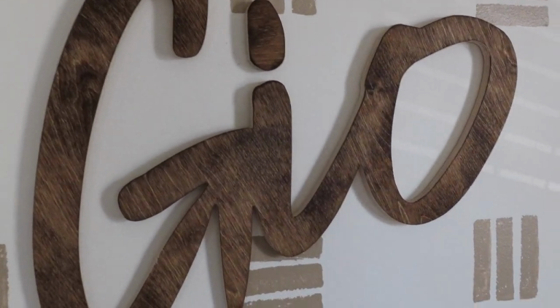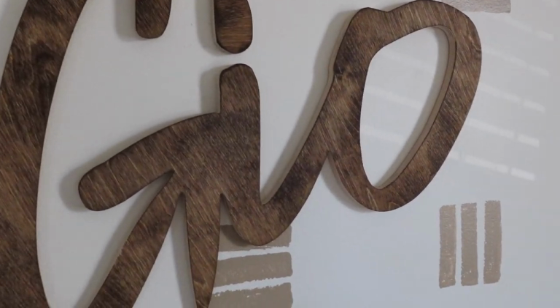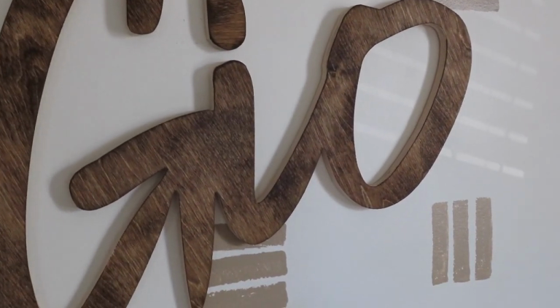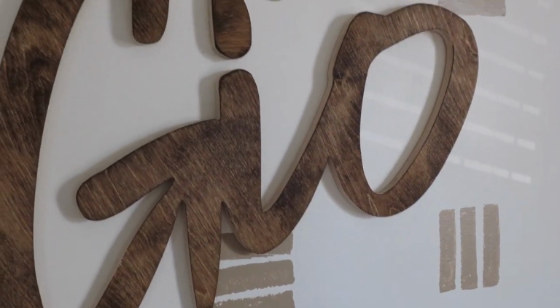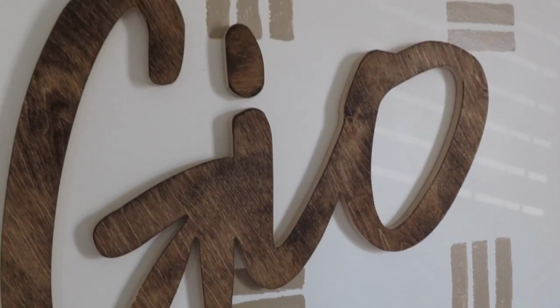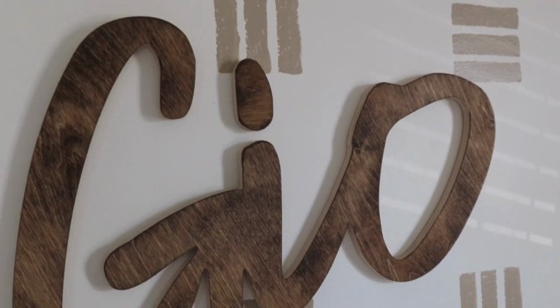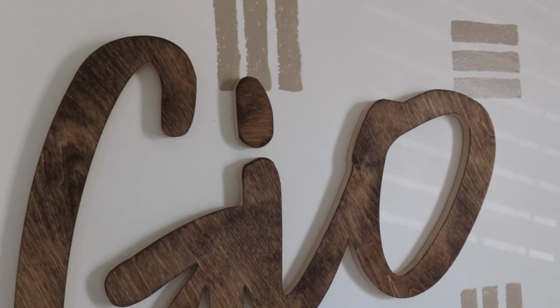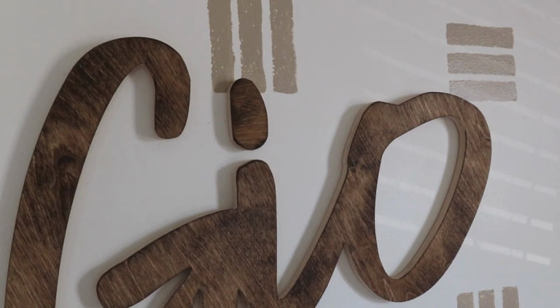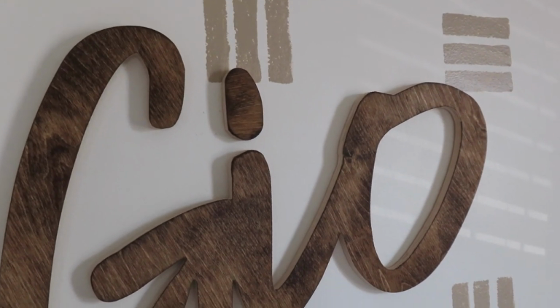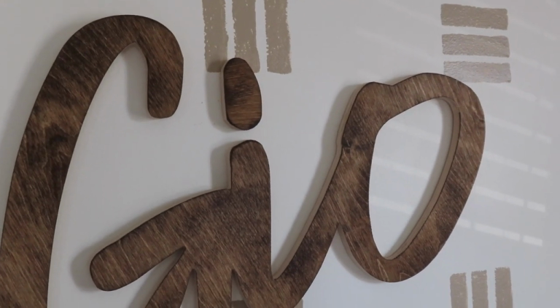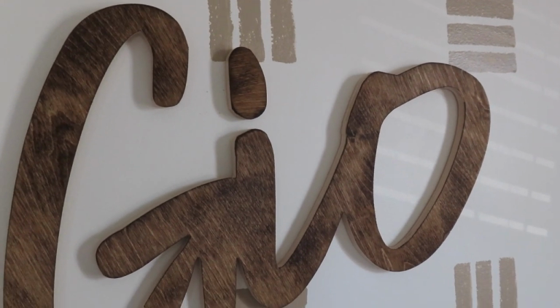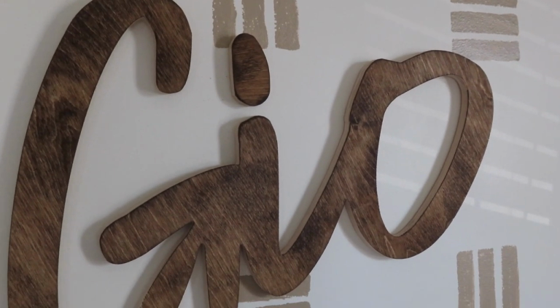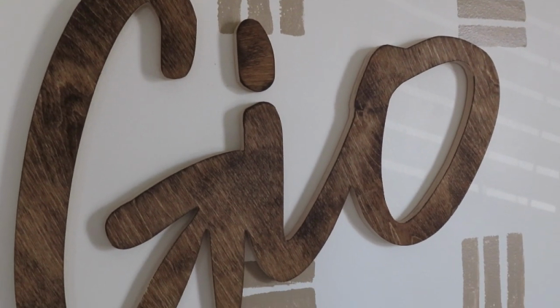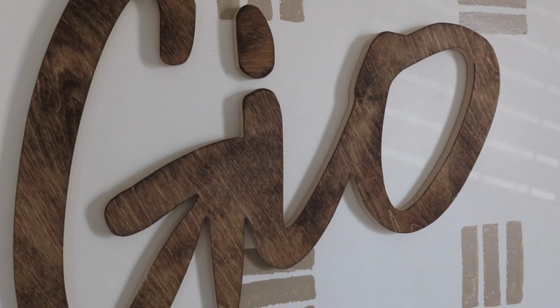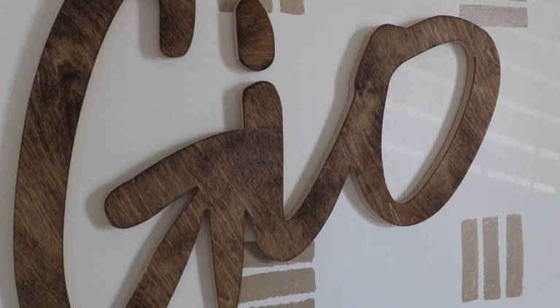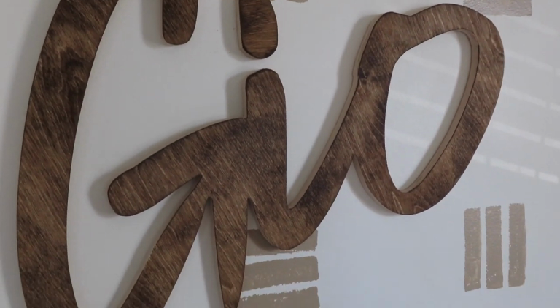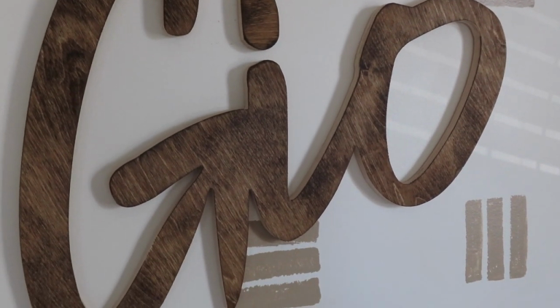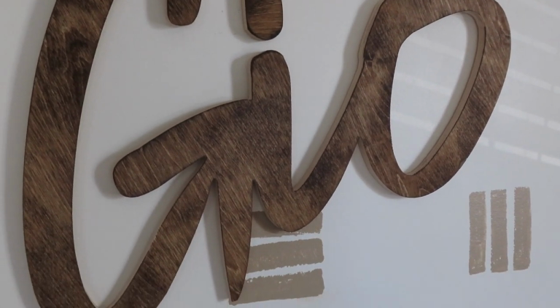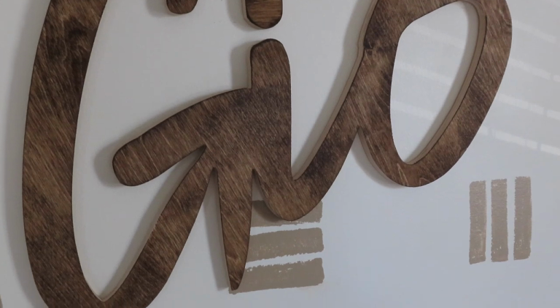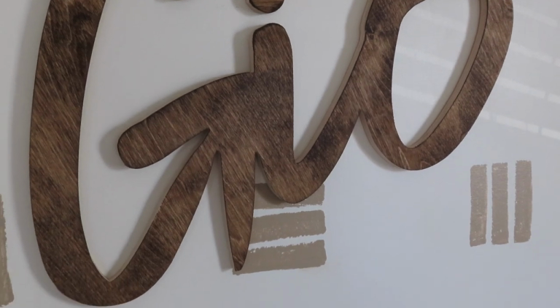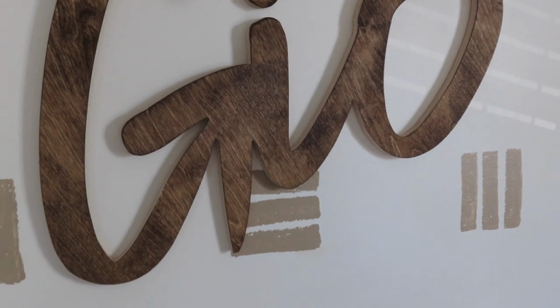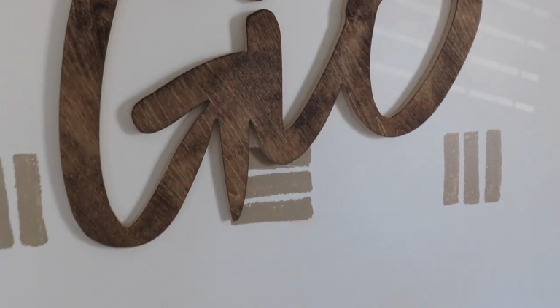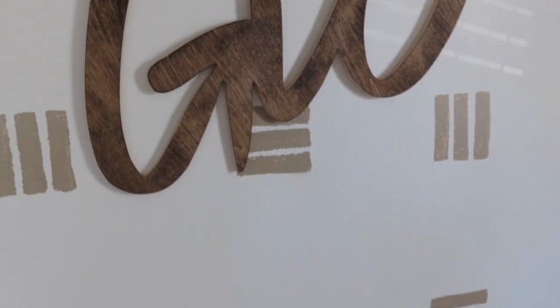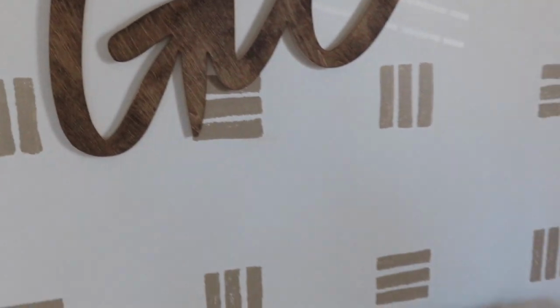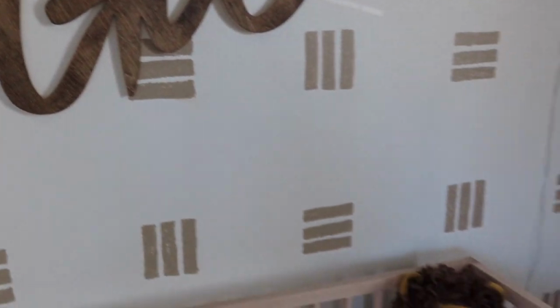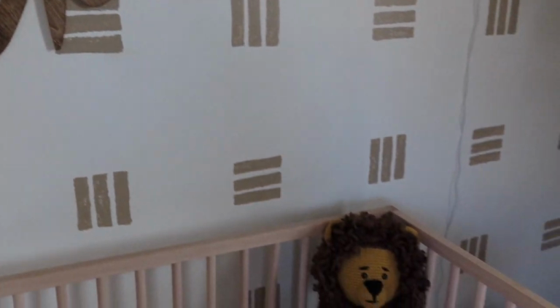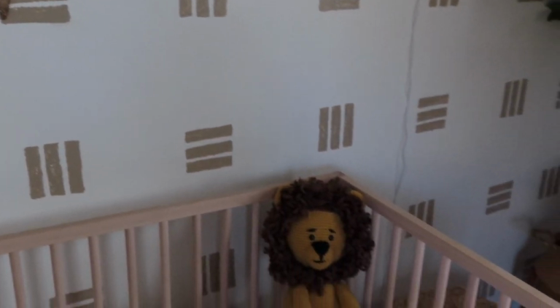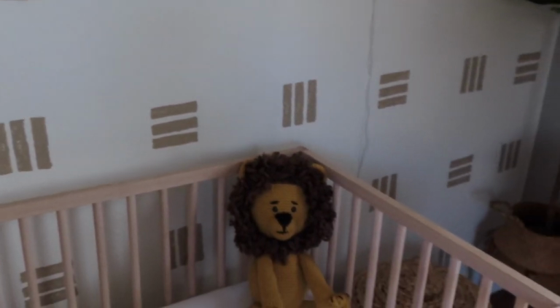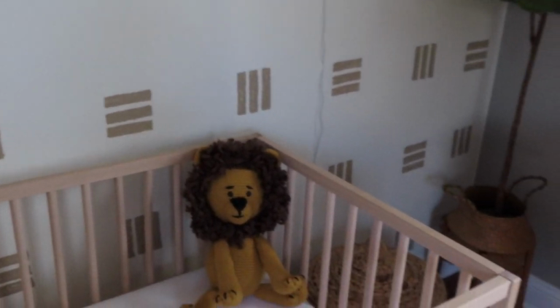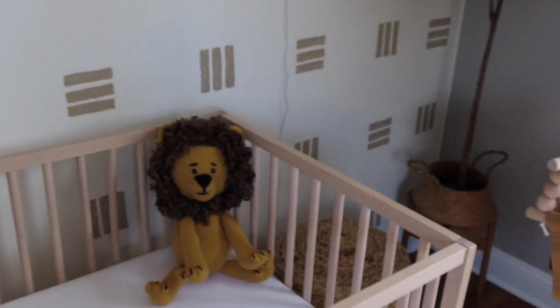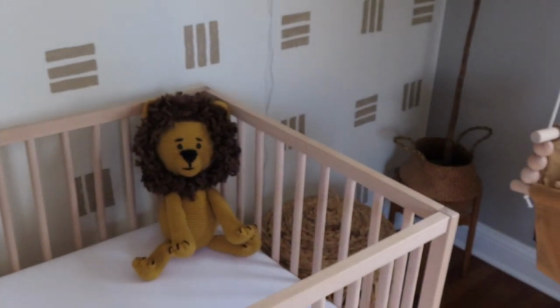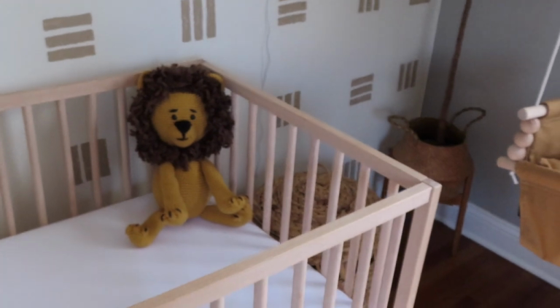His name sign came off of Etsy — we ordered it unfinished and then picked a finish ourselves. We wanted a darker brown so that it would pop against the accent wall, and kept it very simple.